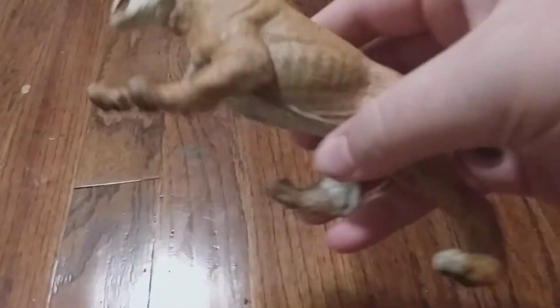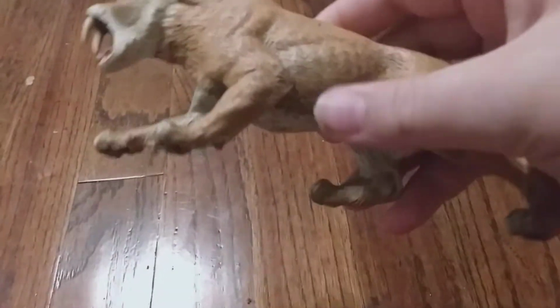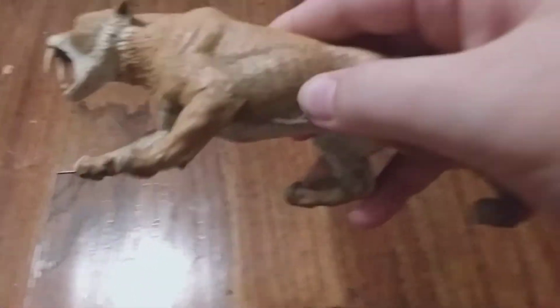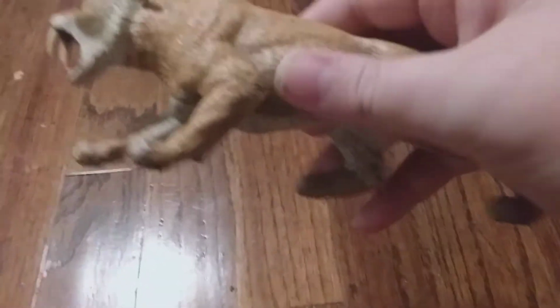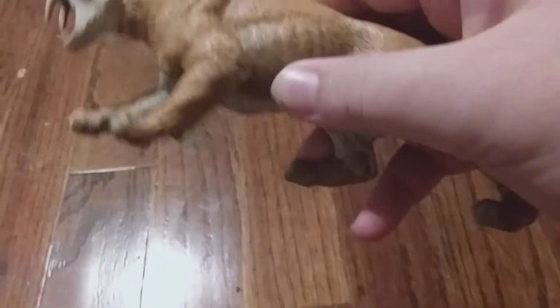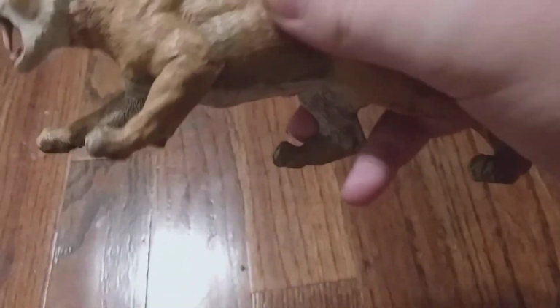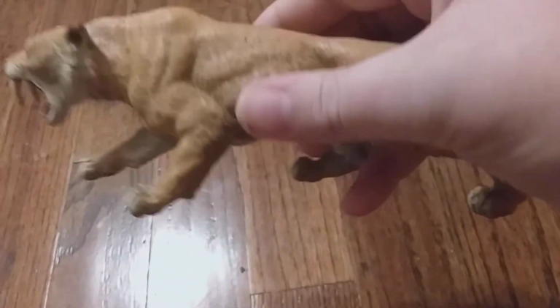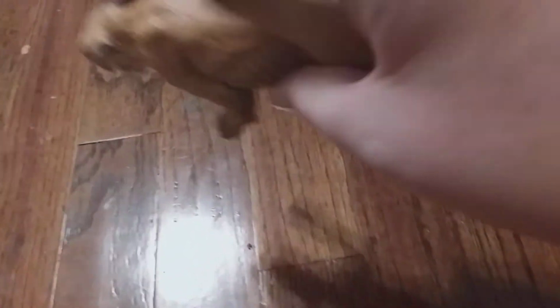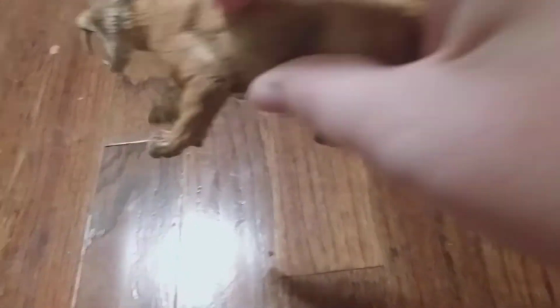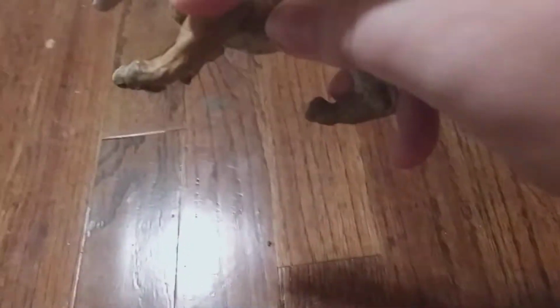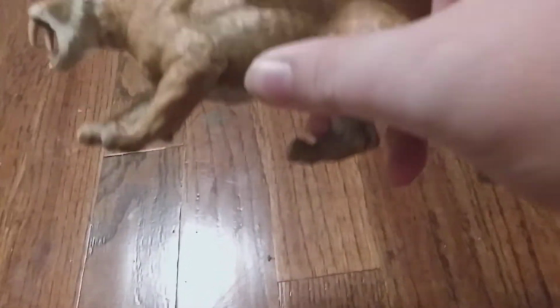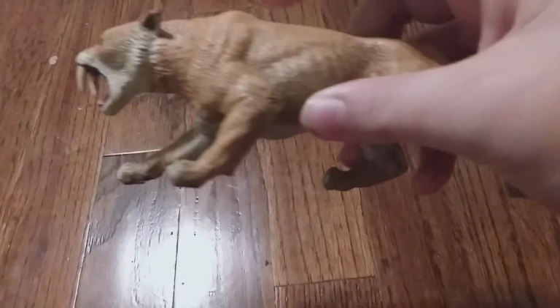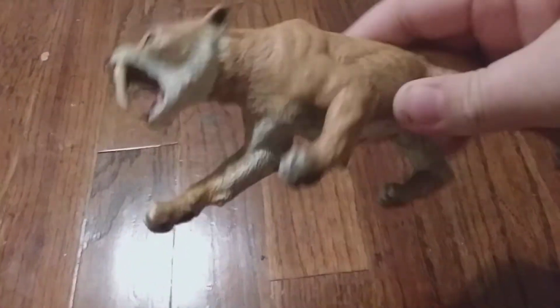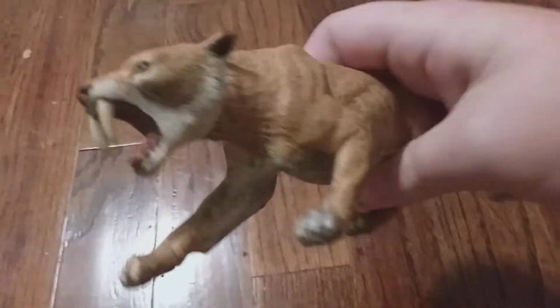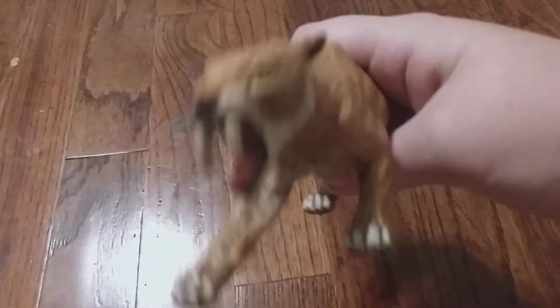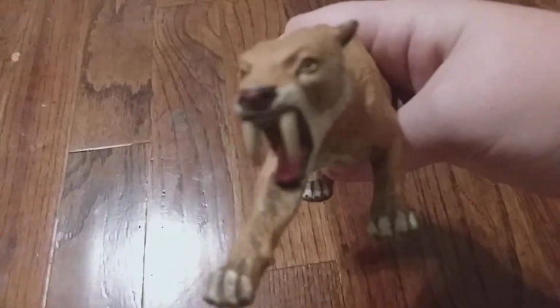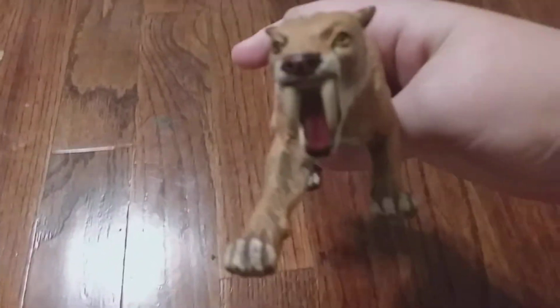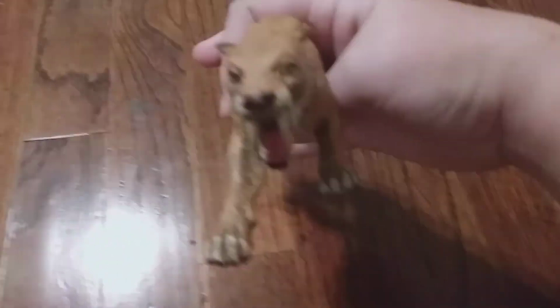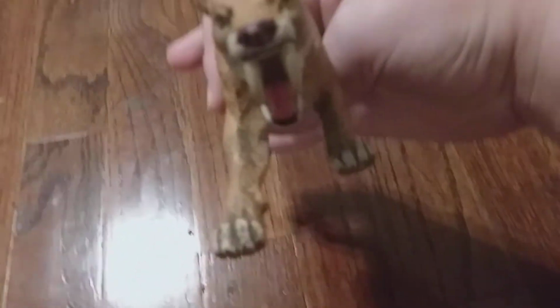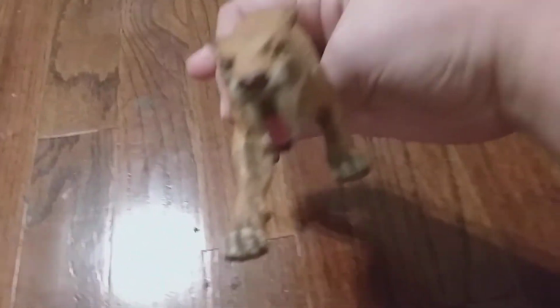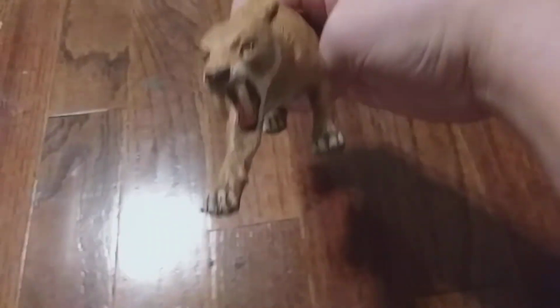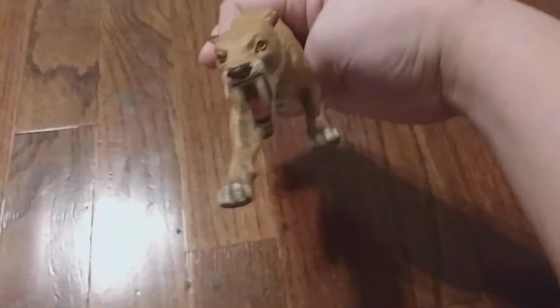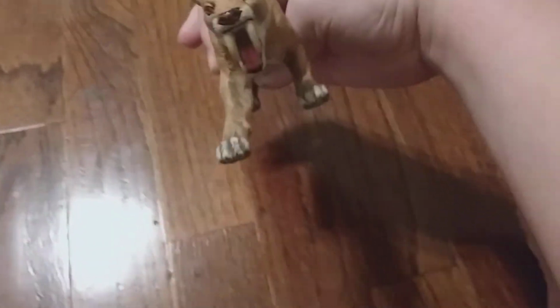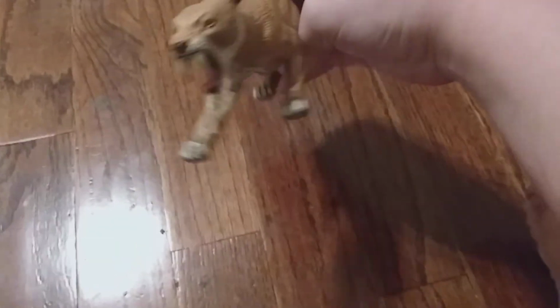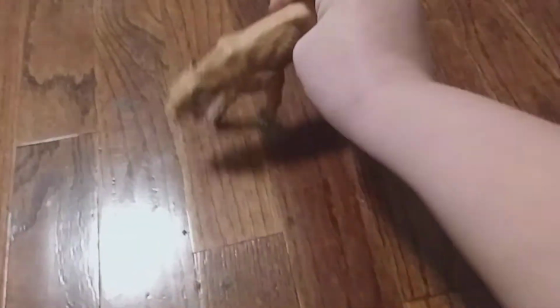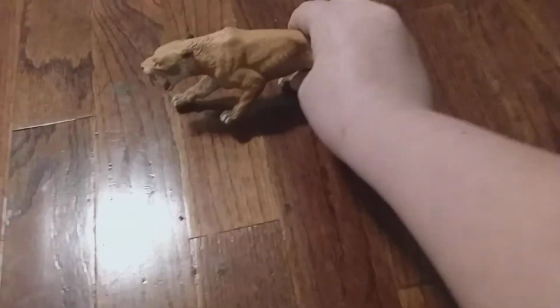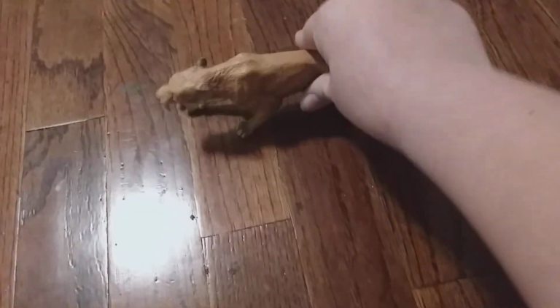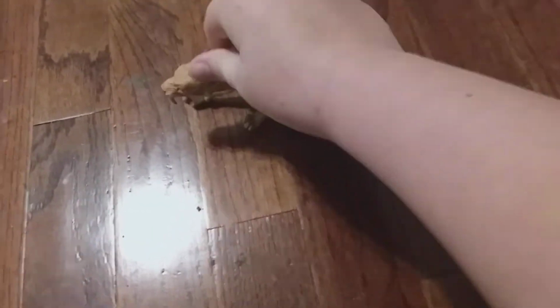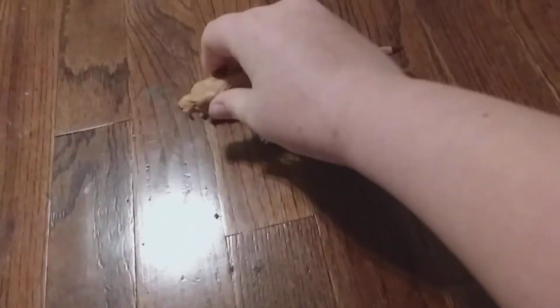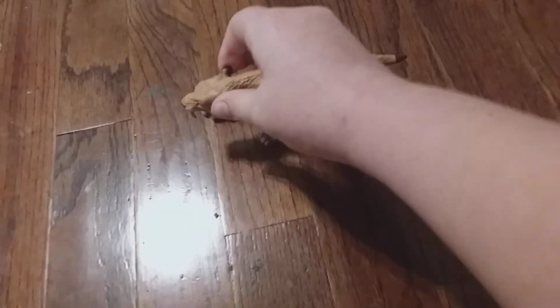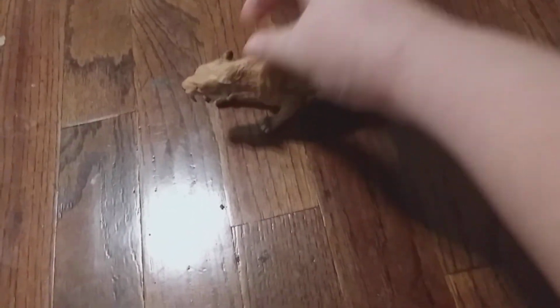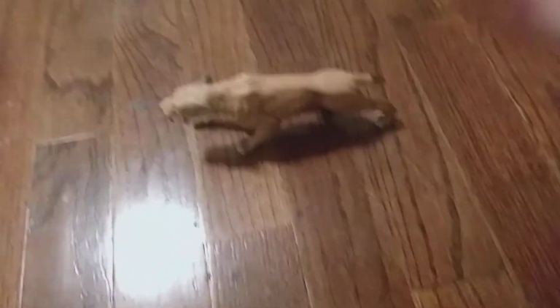It has a lot of good details, like the ribs — you can see the muscle in it. They don't have the biggest teeth, and its face kind of looks weird, but I like how its ears are perched back.